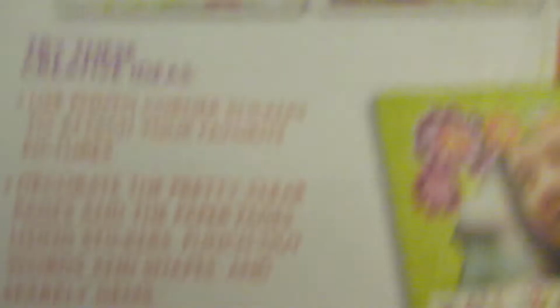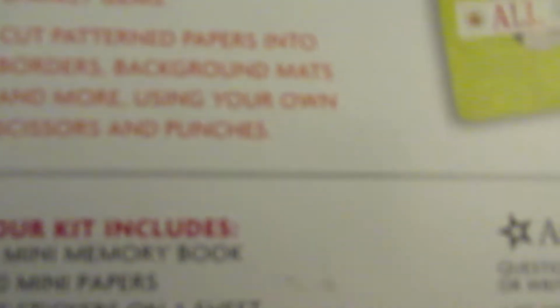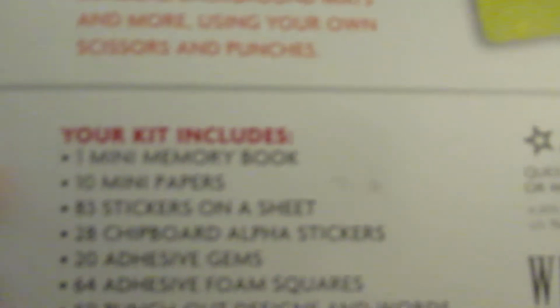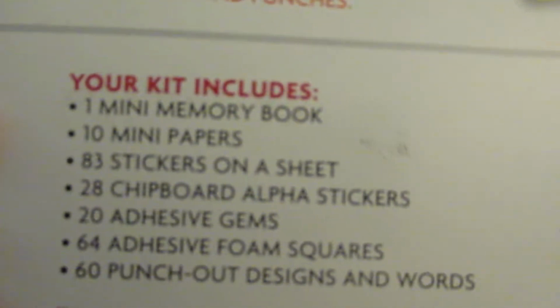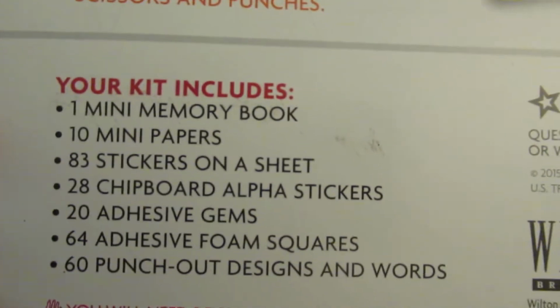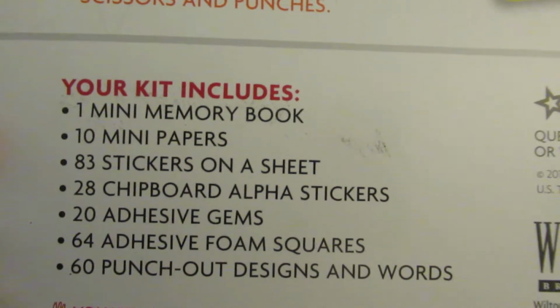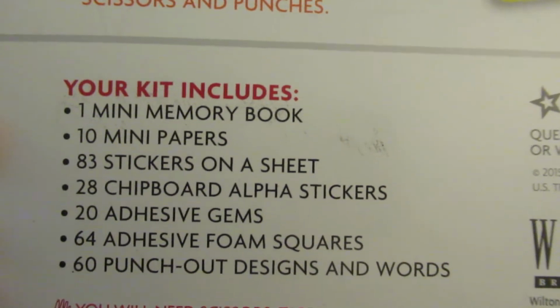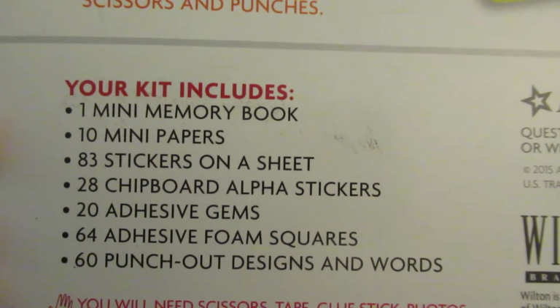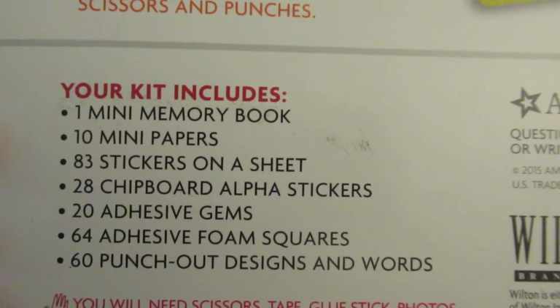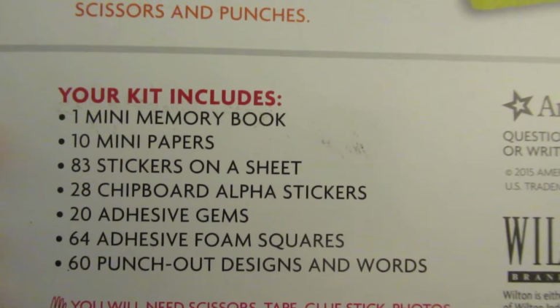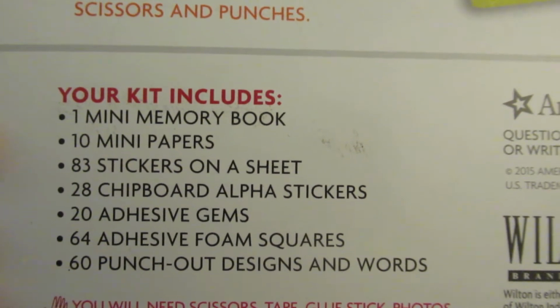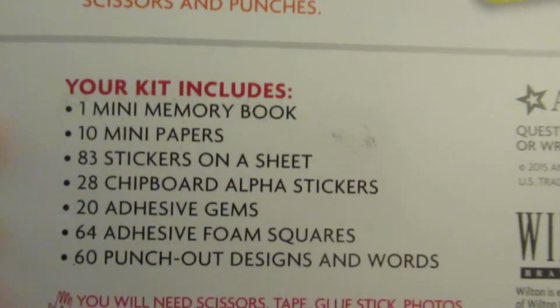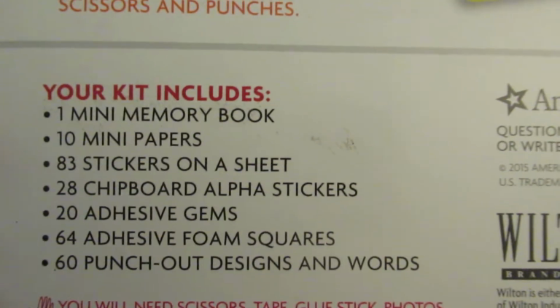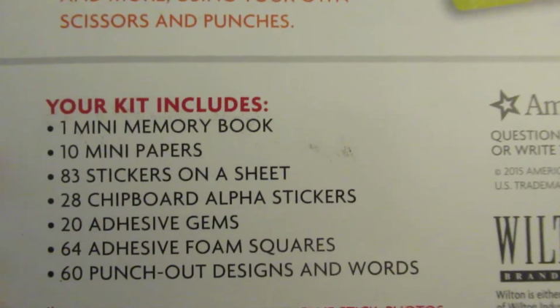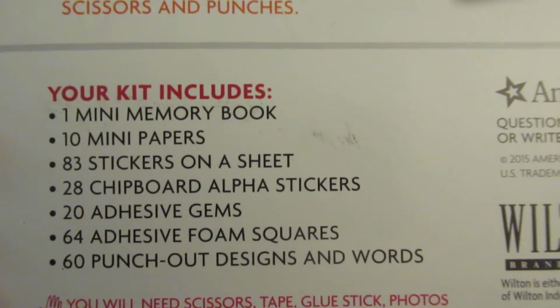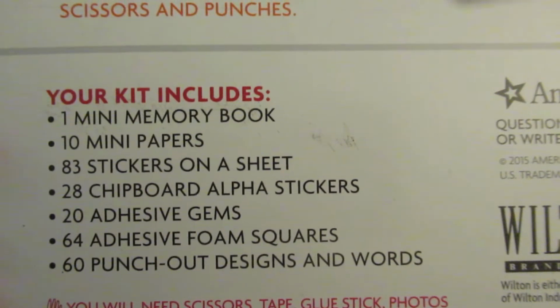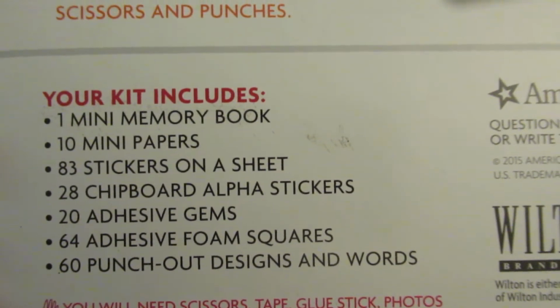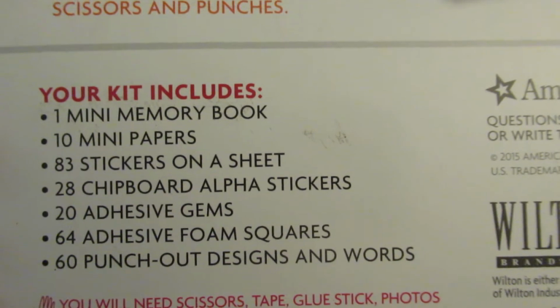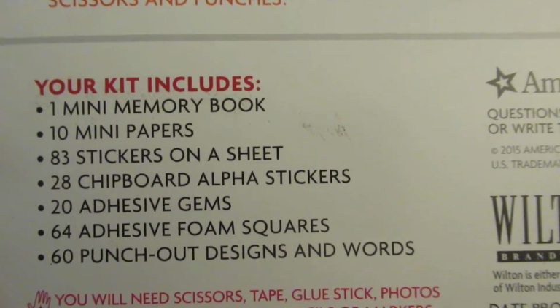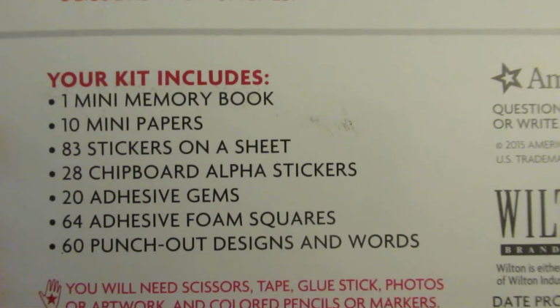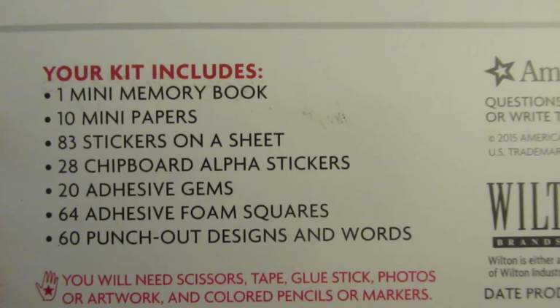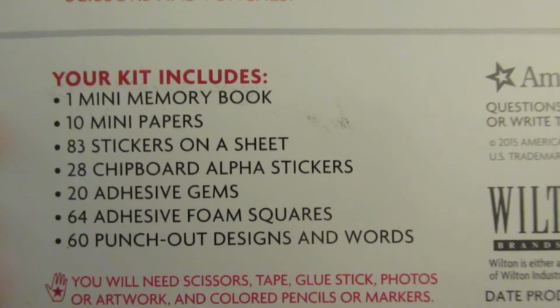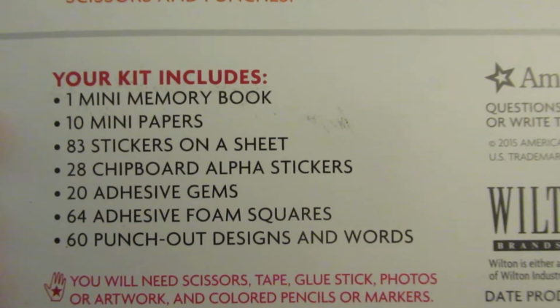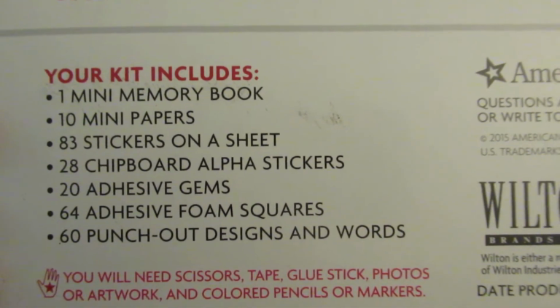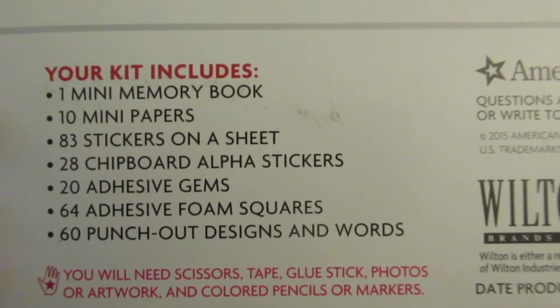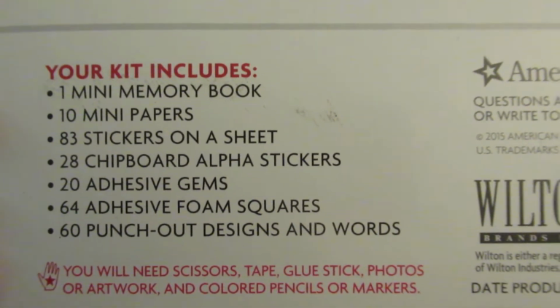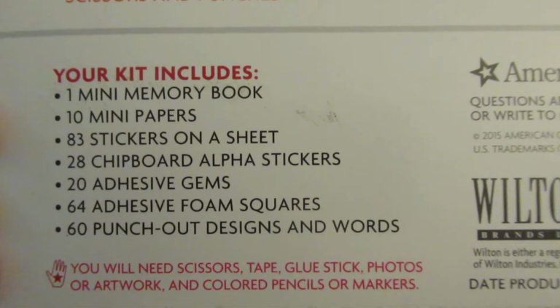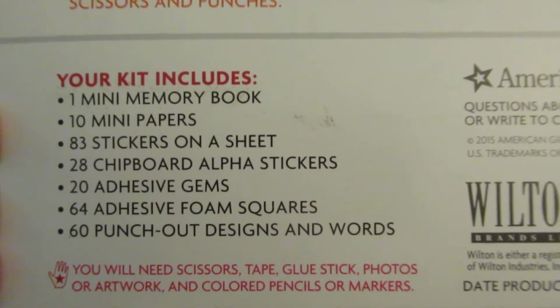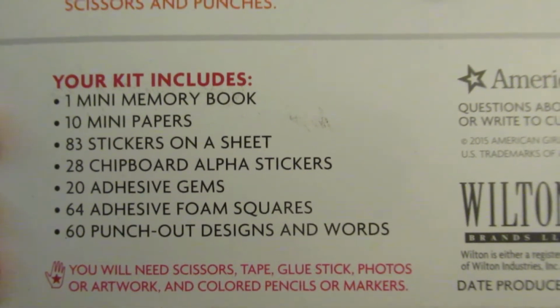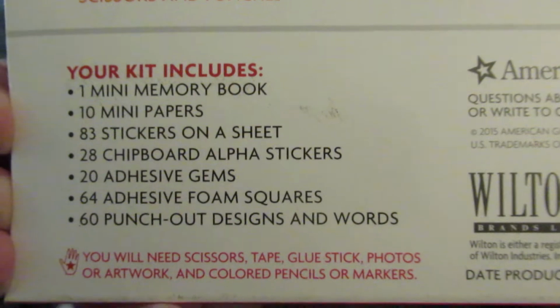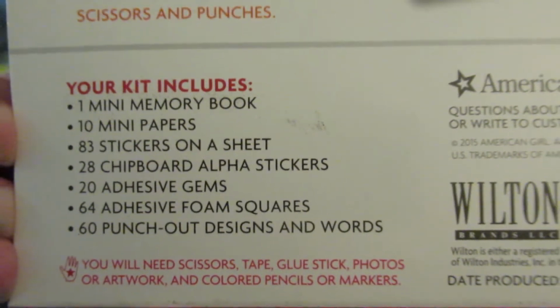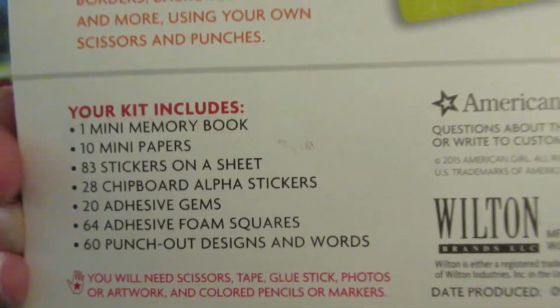It comes with one mini memory book, 10 mini papers, 83 stickers on a sheet, 28 chipboard alpha stickers, 20 adhesive gems, 64 adhesive foam squares, and 60 punch-out designs and words.